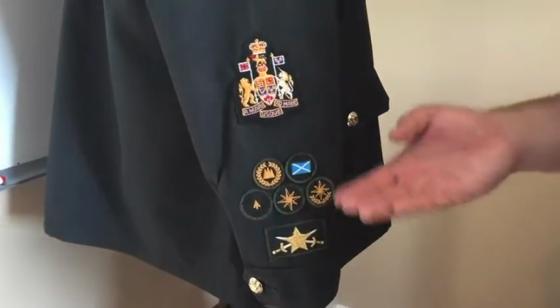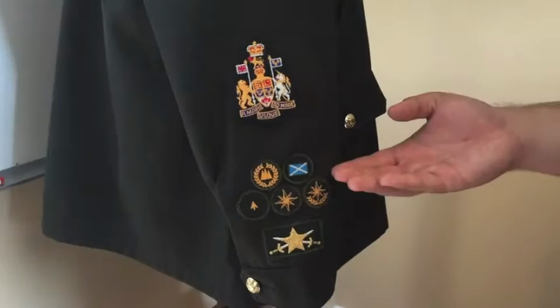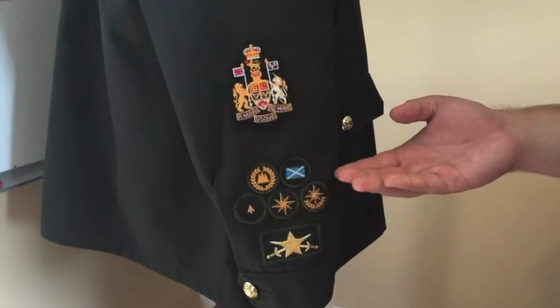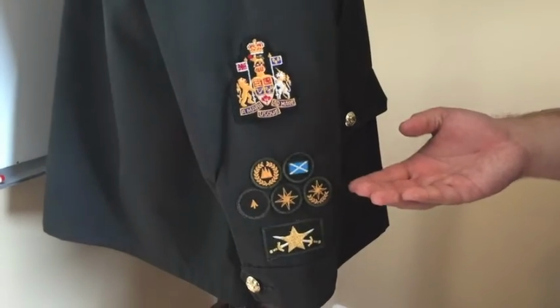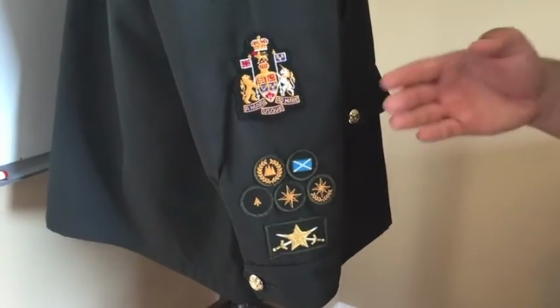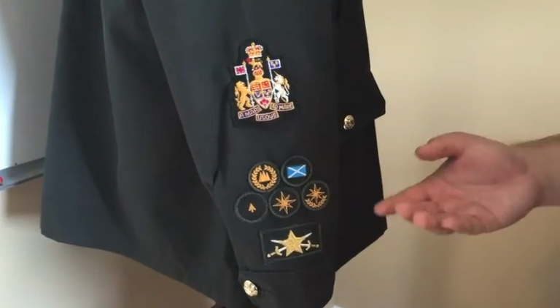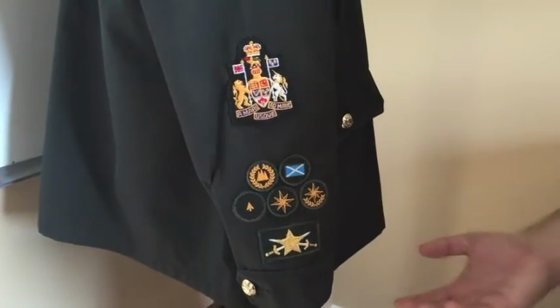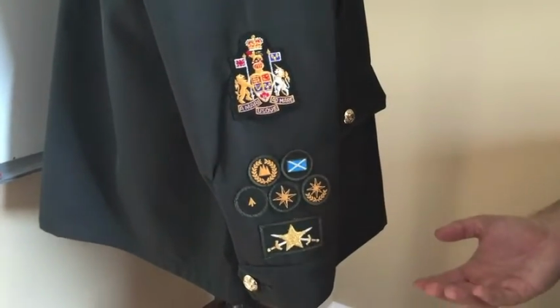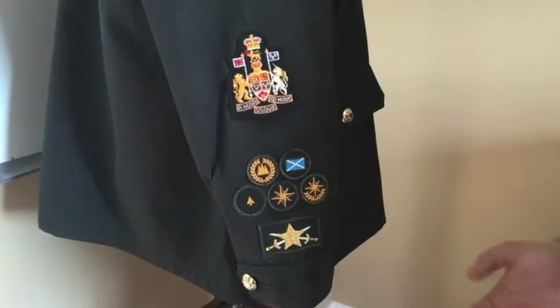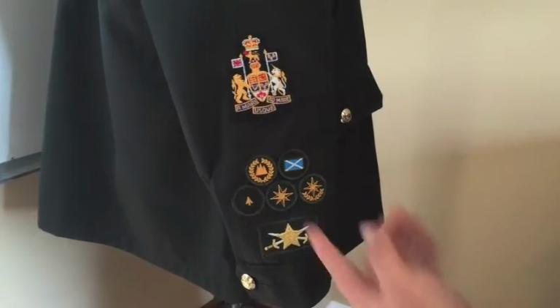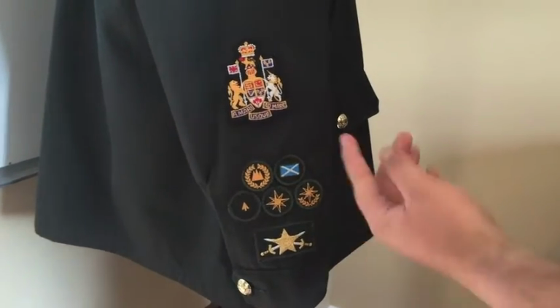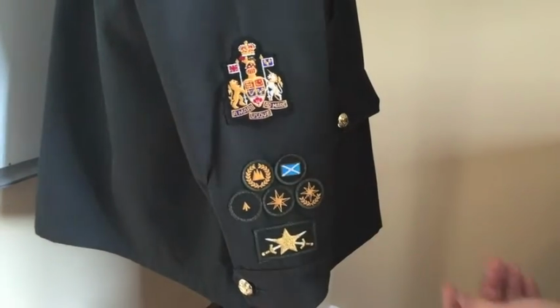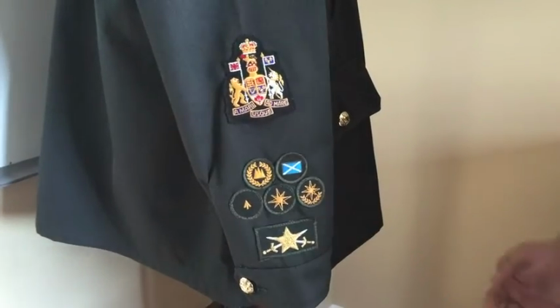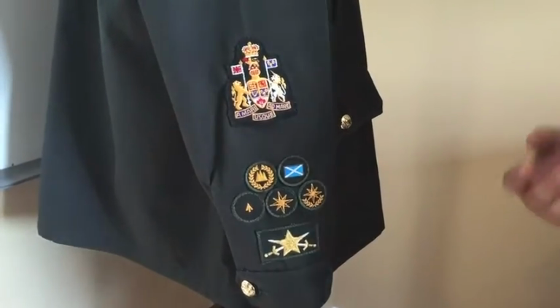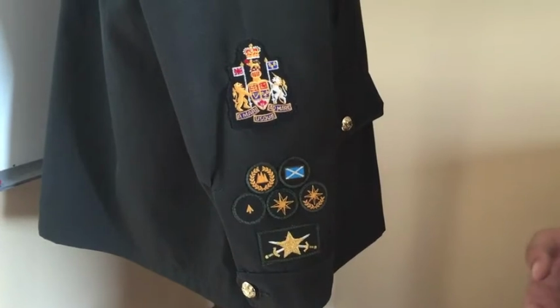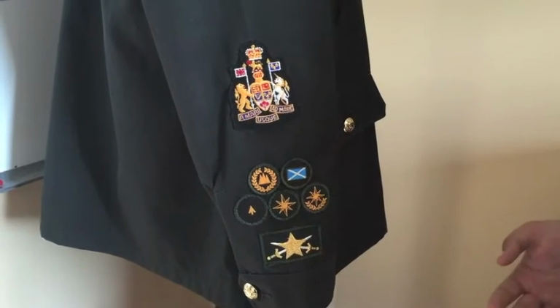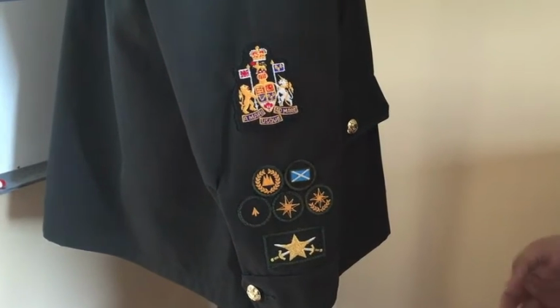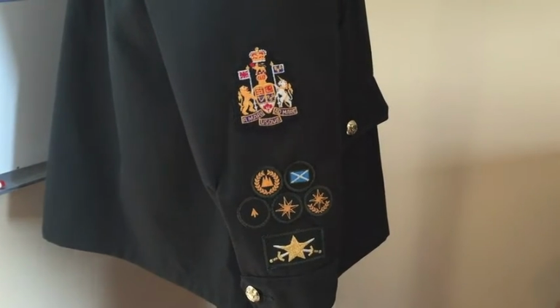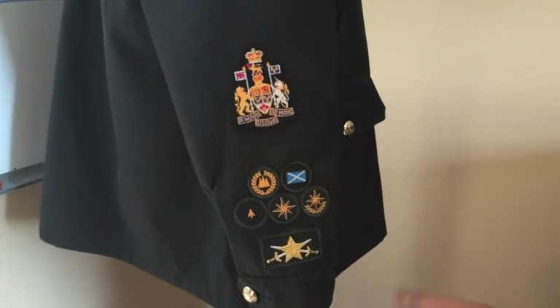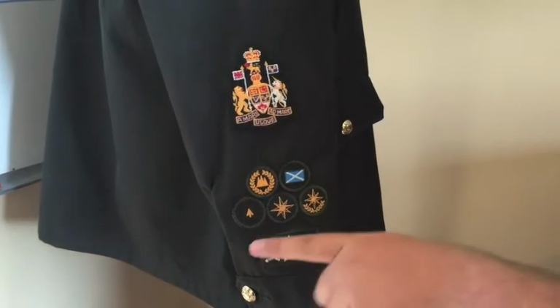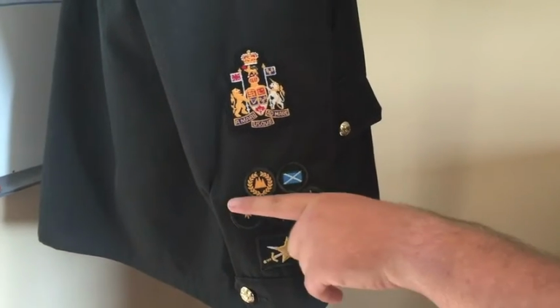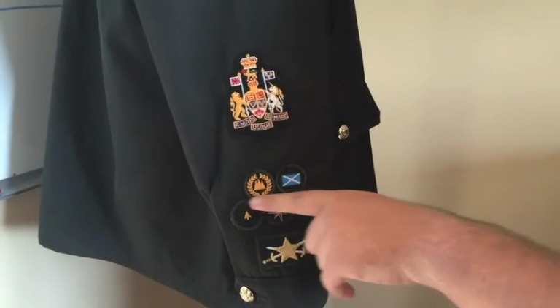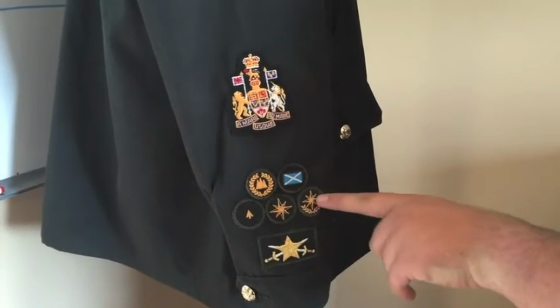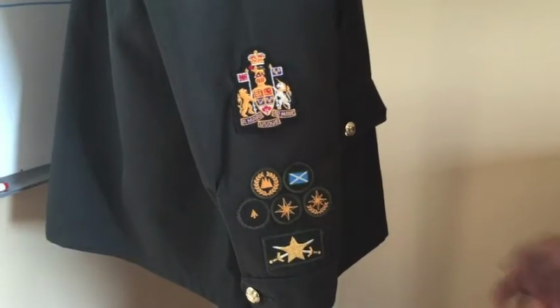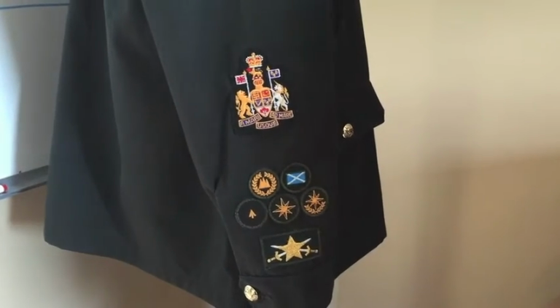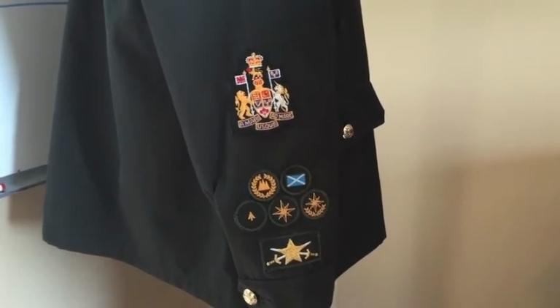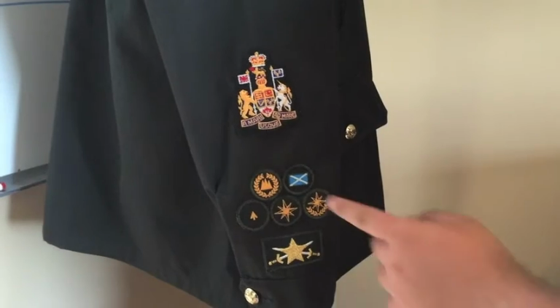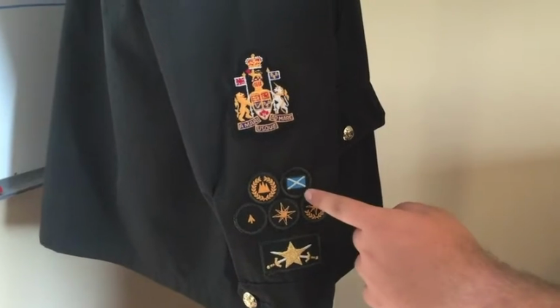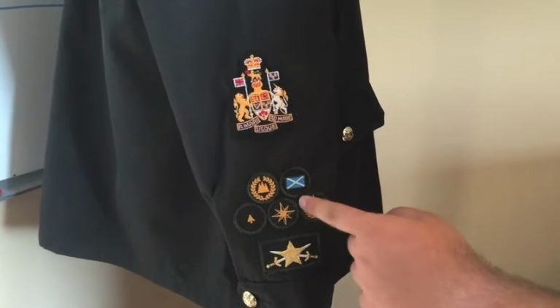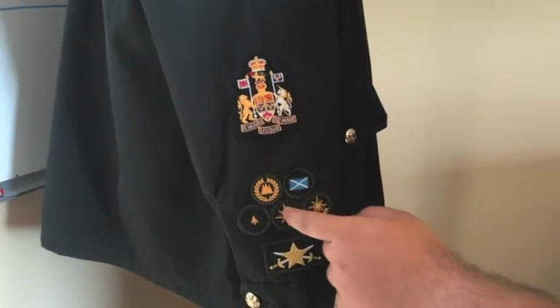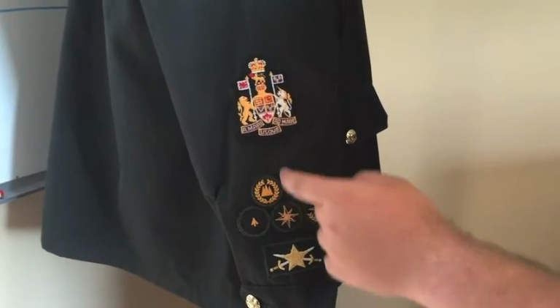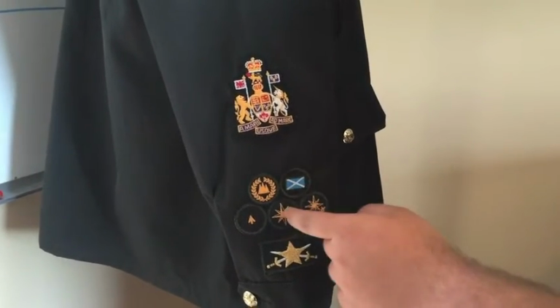When we move up a row, you have your advanced camps — so leadership and challenge, Outward Bound Scotland, staff, and all of that. These will be touching the top of the badges, centered out. So if there was just one badge here, it would just be right above.